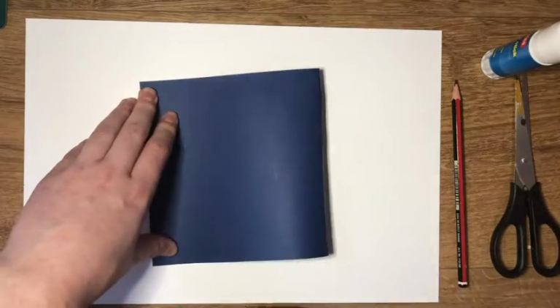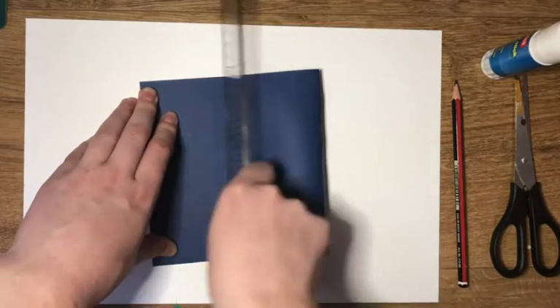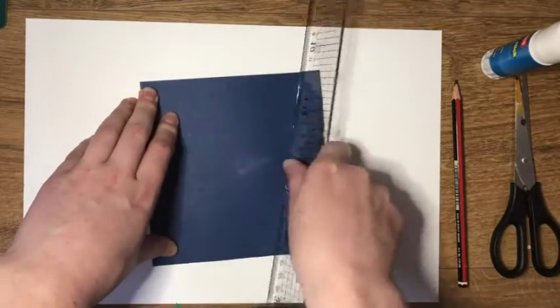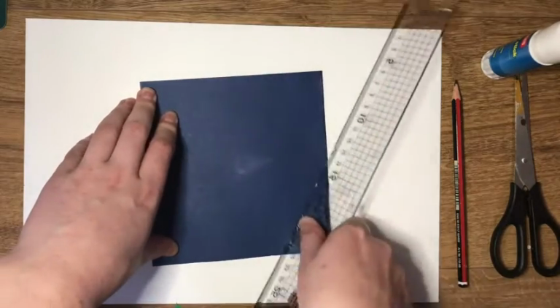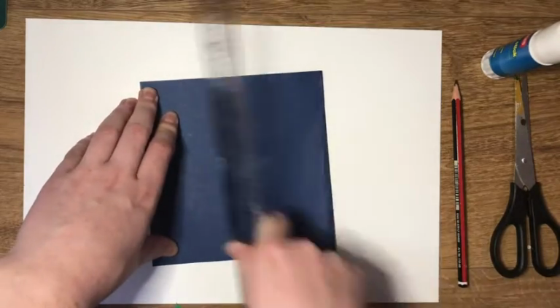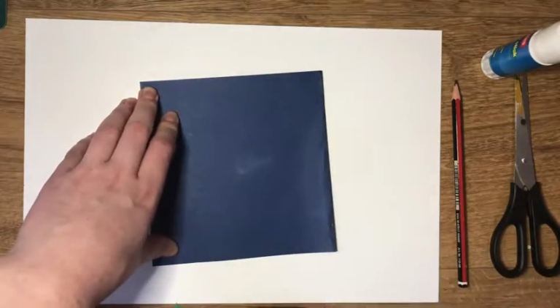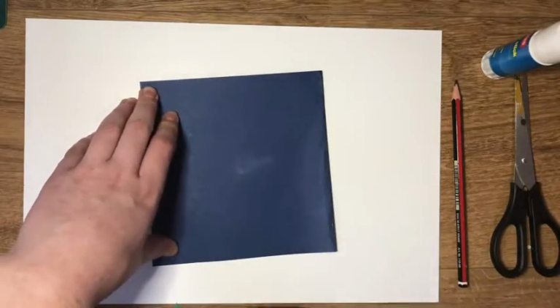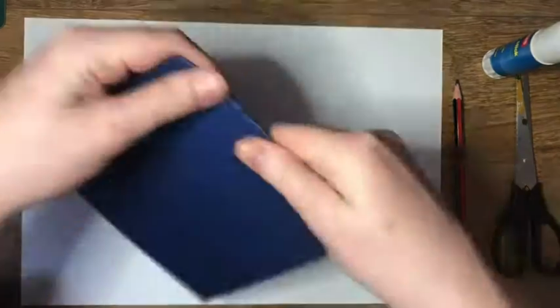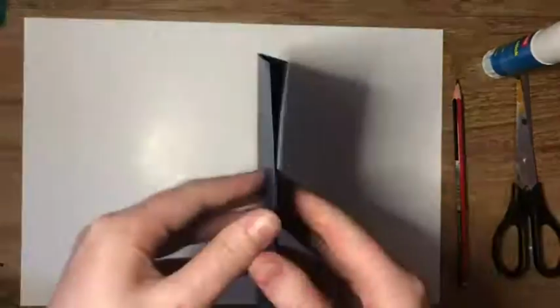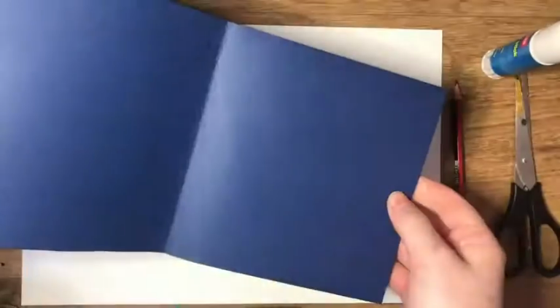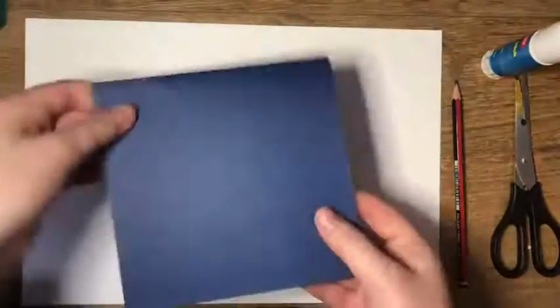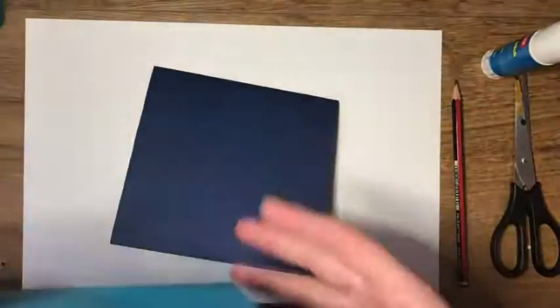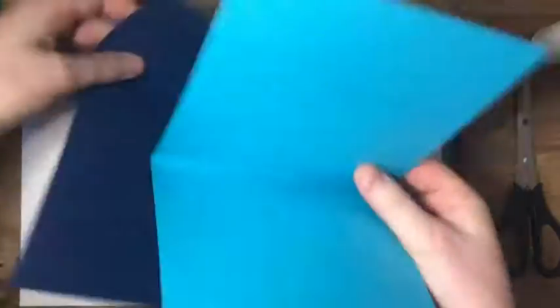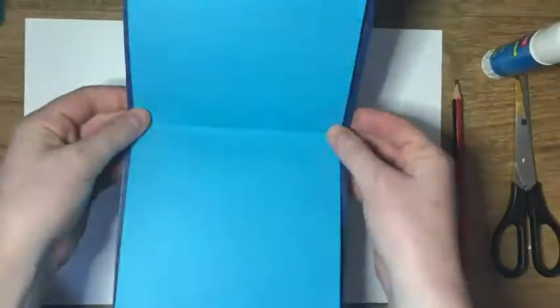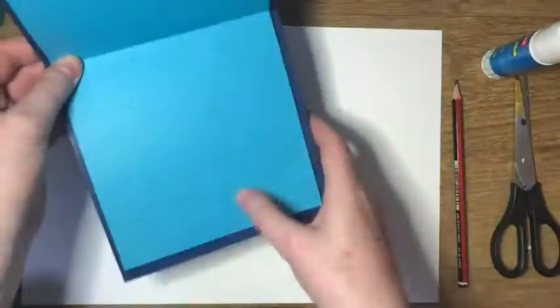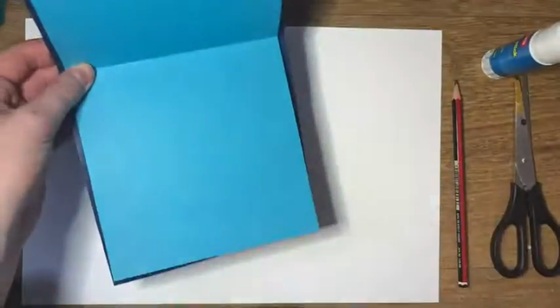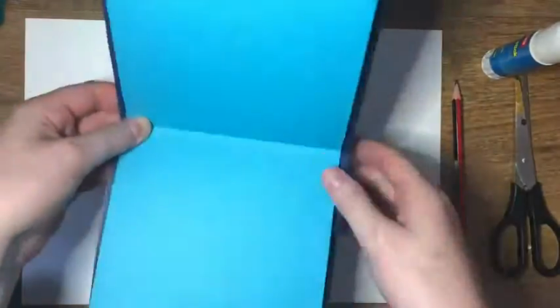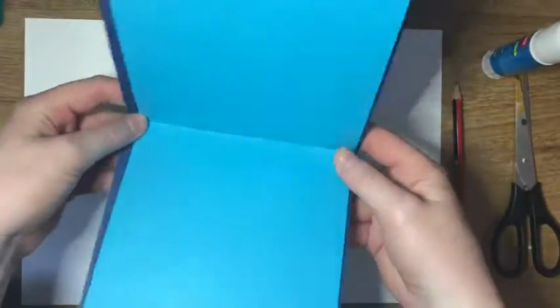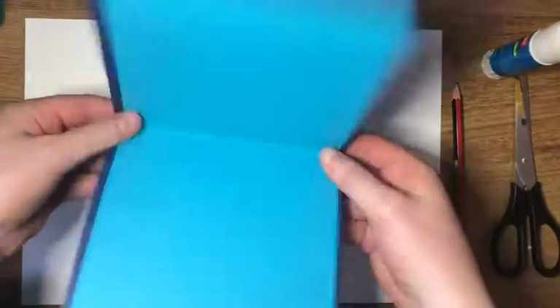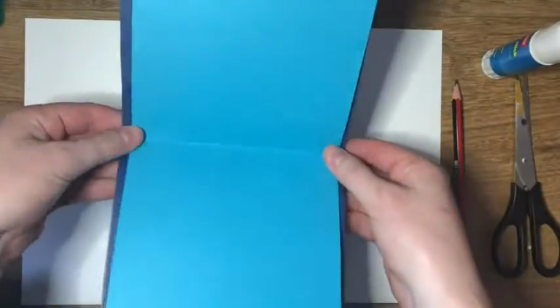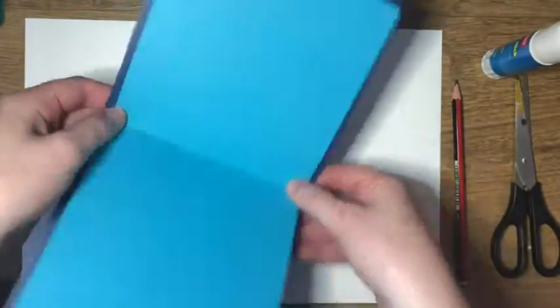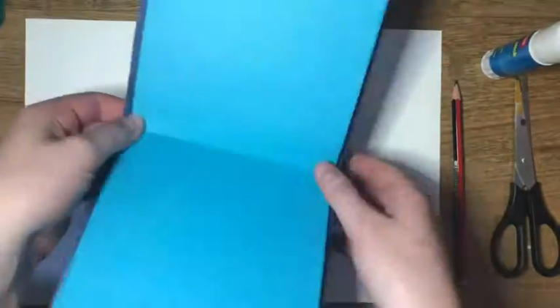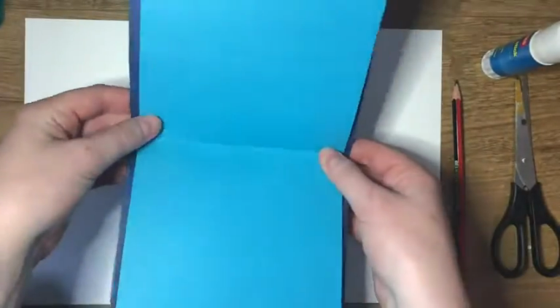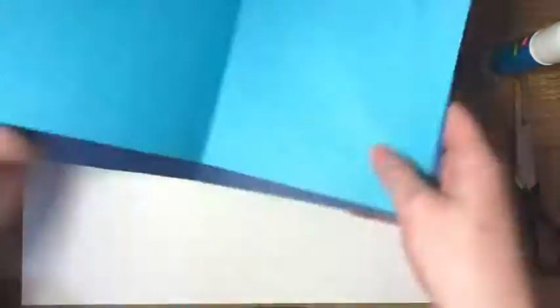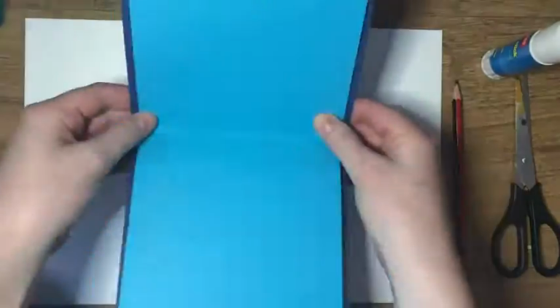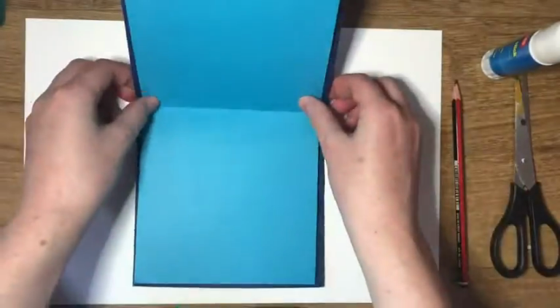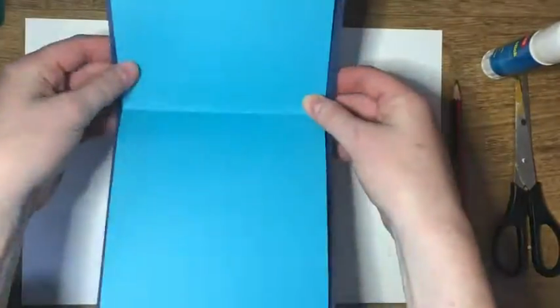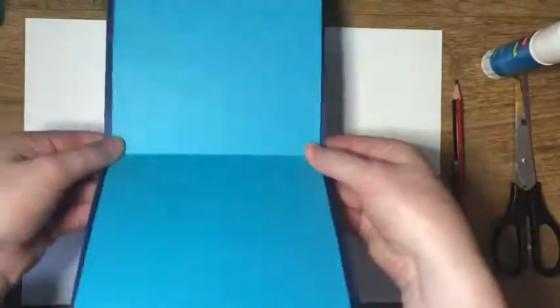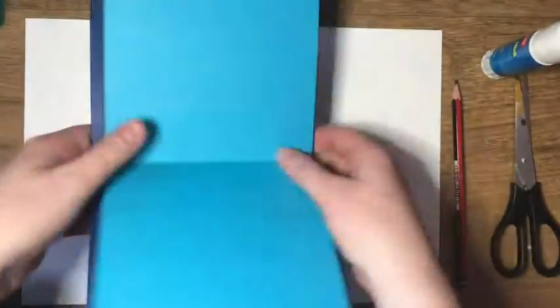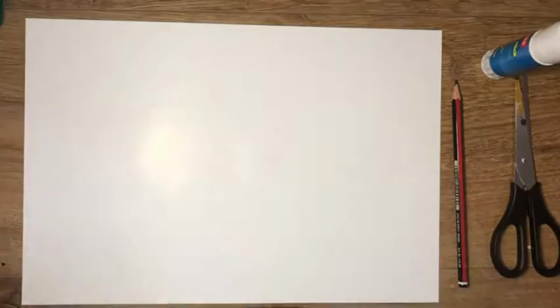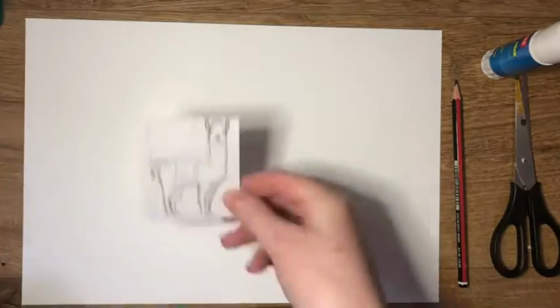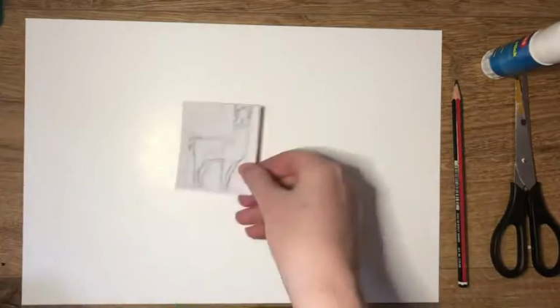You can use a ruler to help put pressure on the fold of the card so it is neat. As you can see, I've cut the curve so there is a nice border of the dark blue.